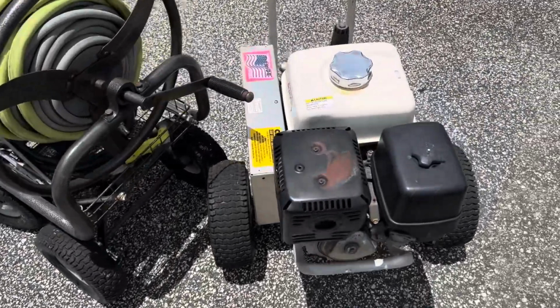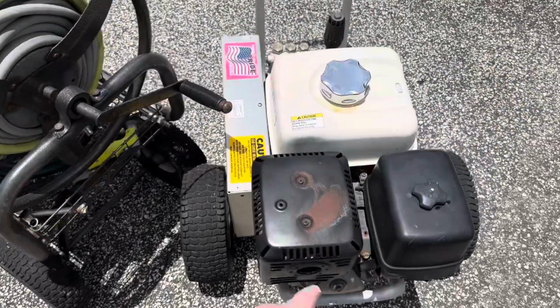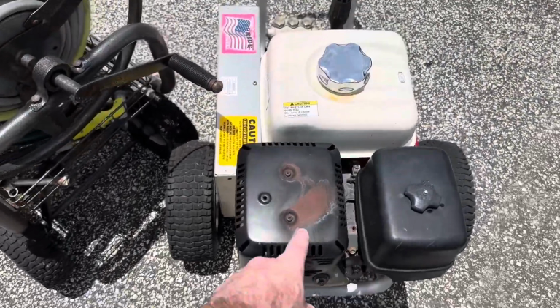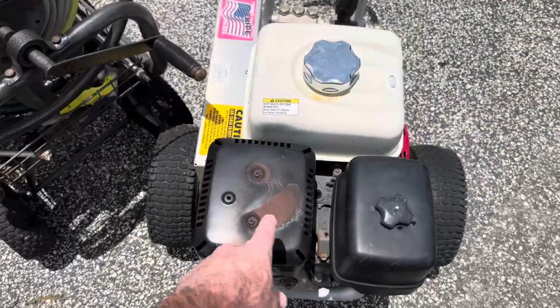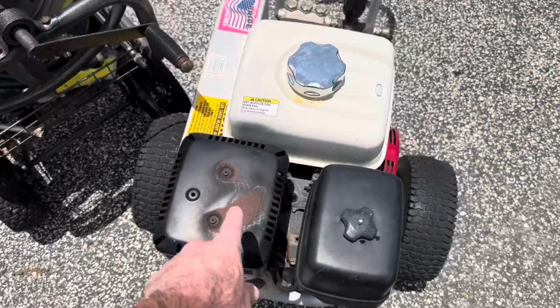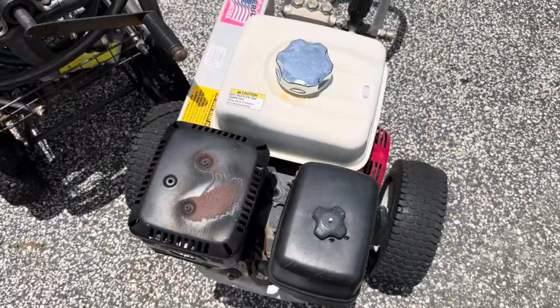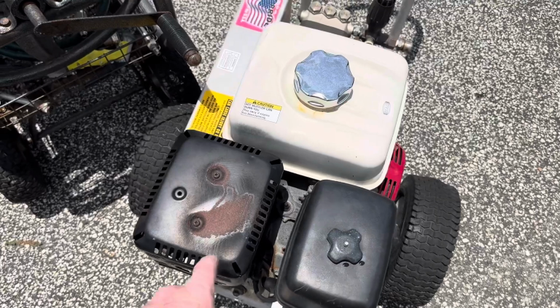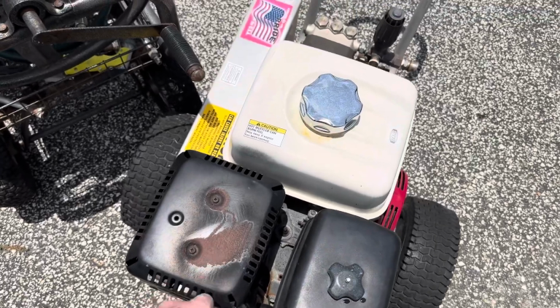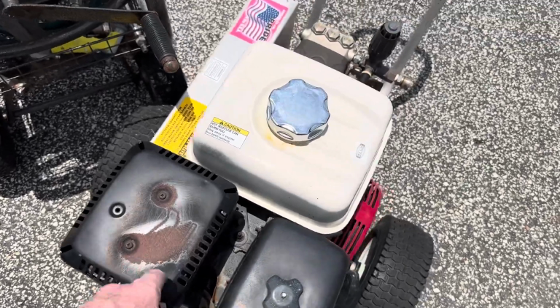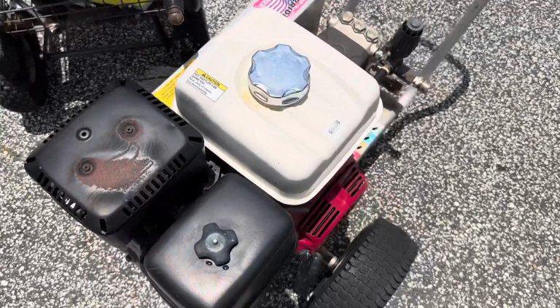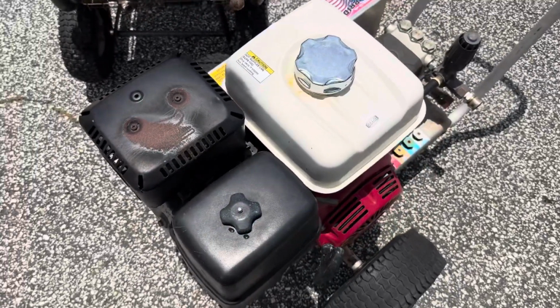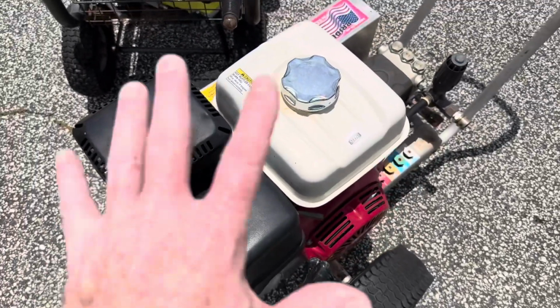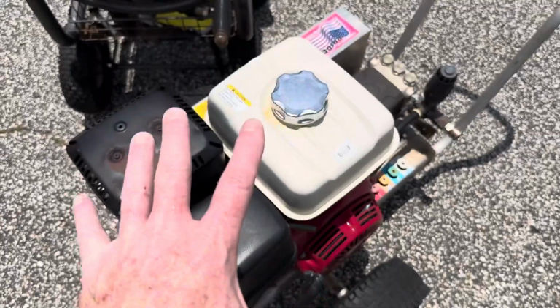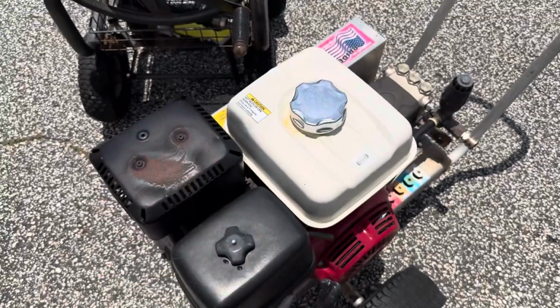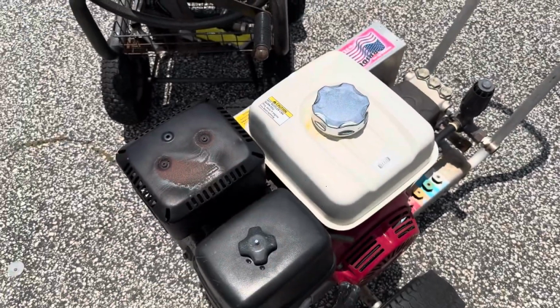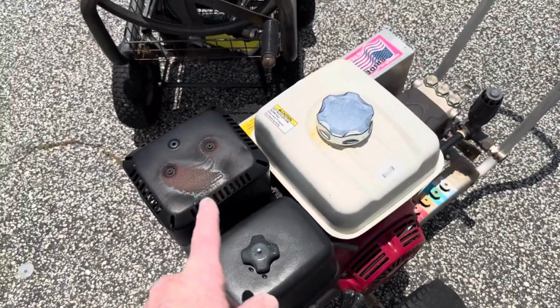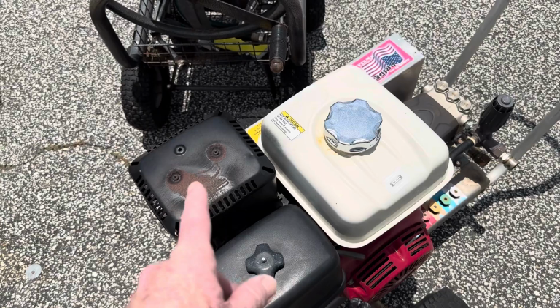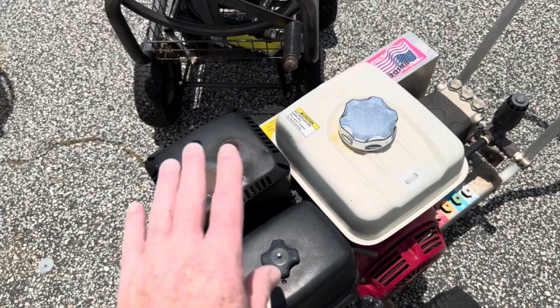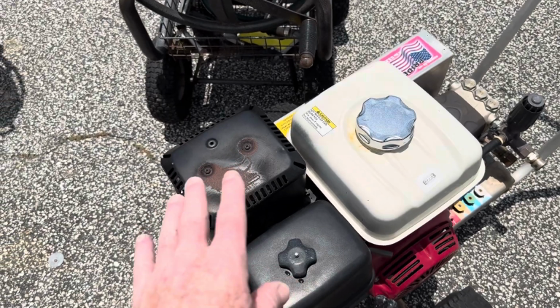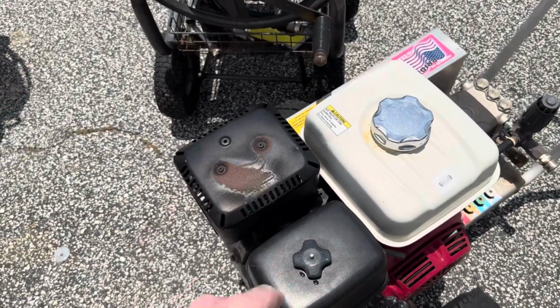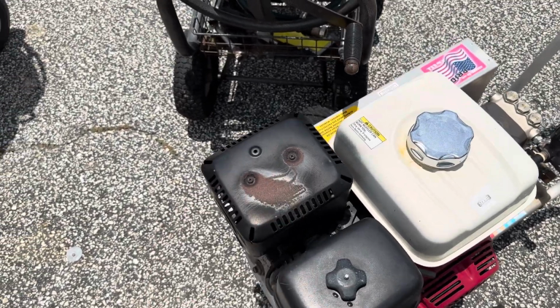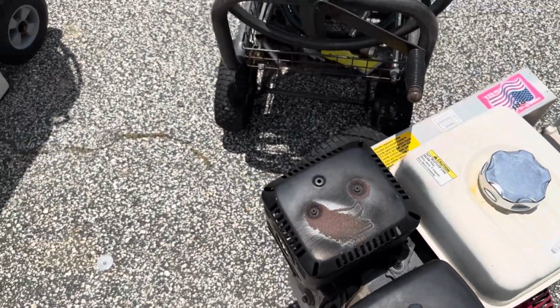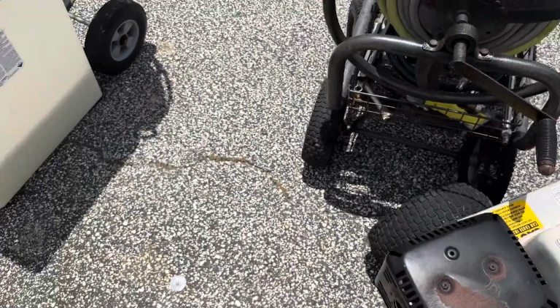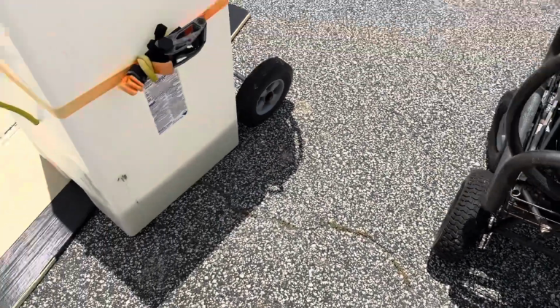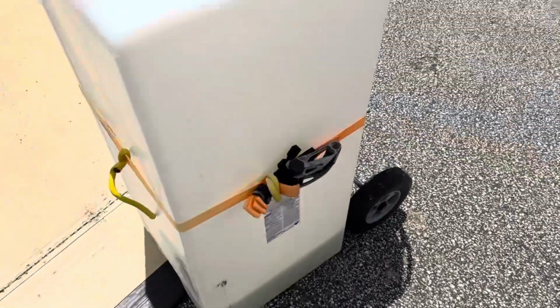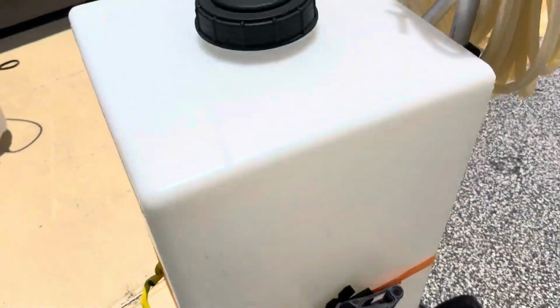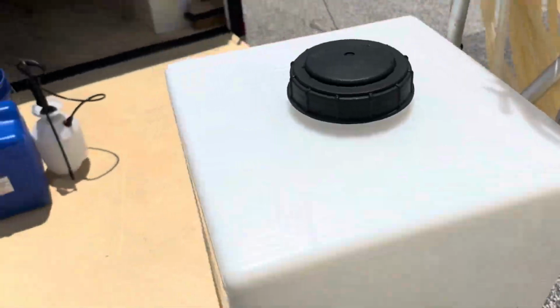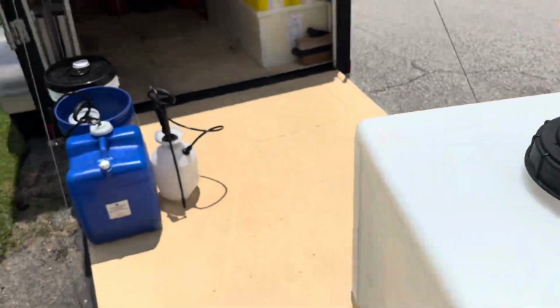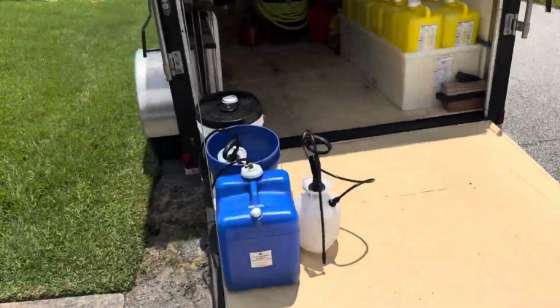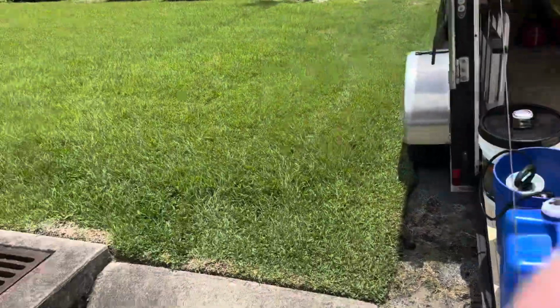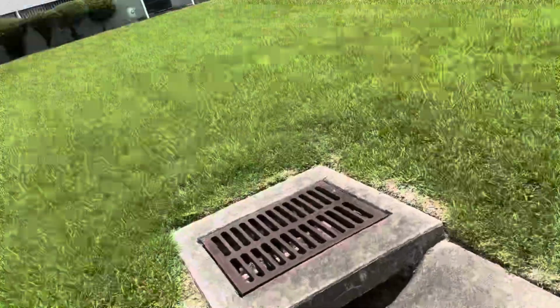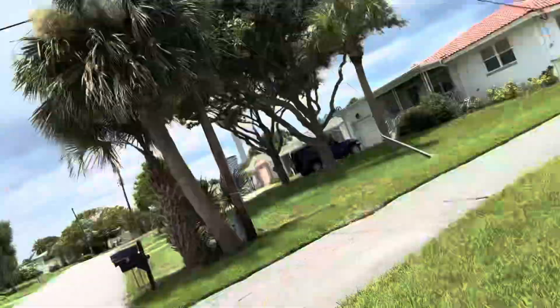We gotta scrape some rust off this and put a little flat black on there — a little gloss, whatever I choose — that way your machines are looking good. So we're gonna go ahead and pick up some Rust-Oleum and touch that up a little bit, and we'll be off on another big job tomorrow.